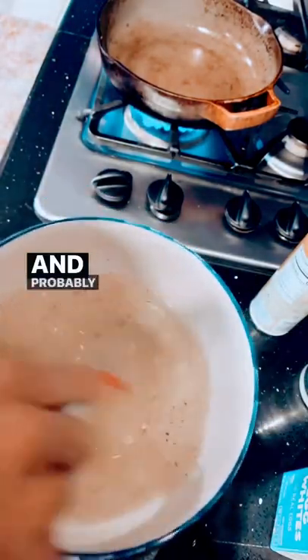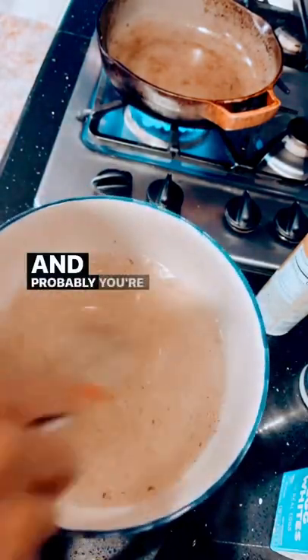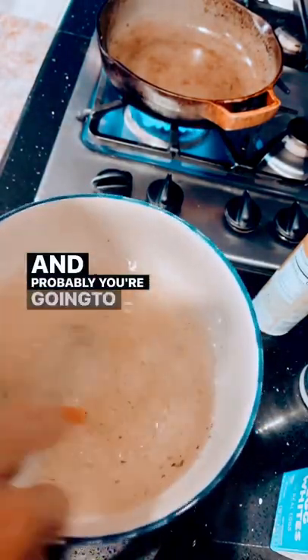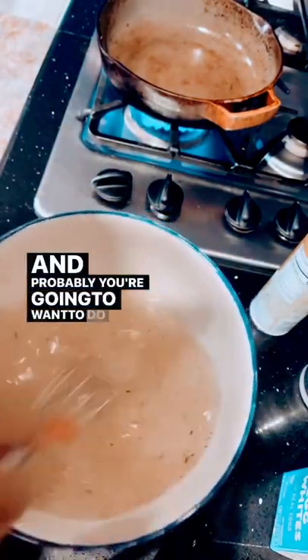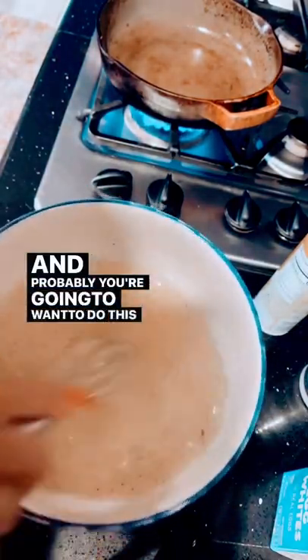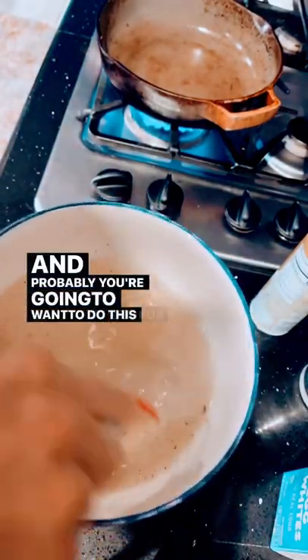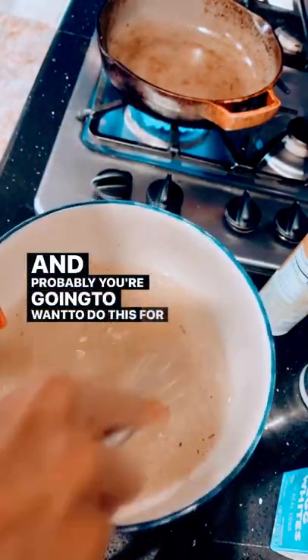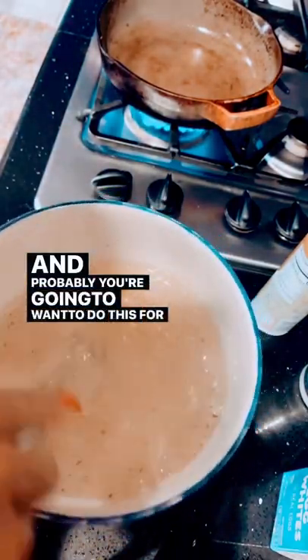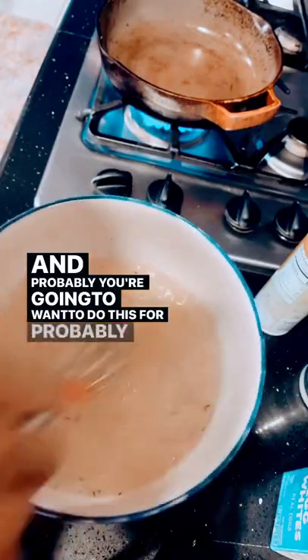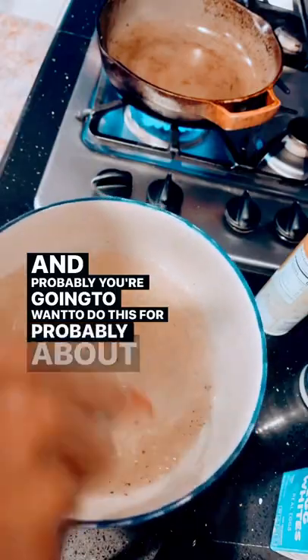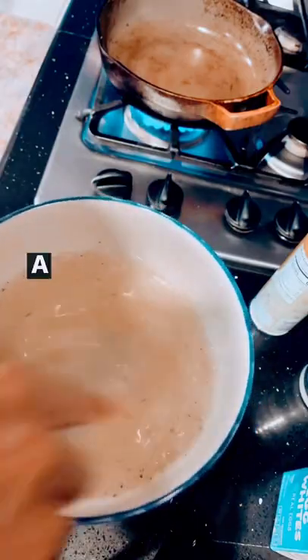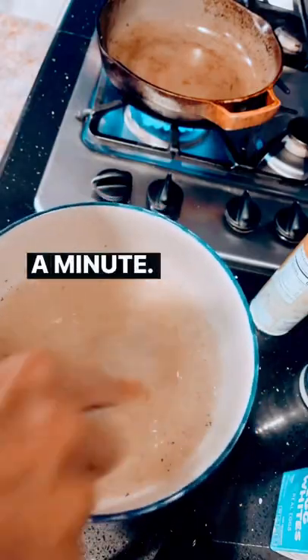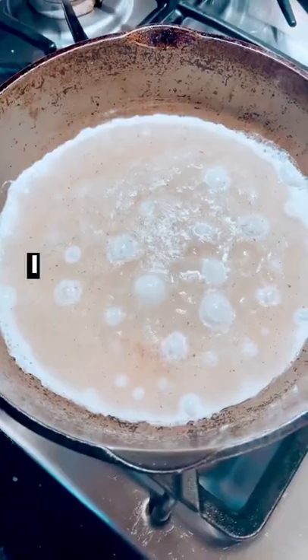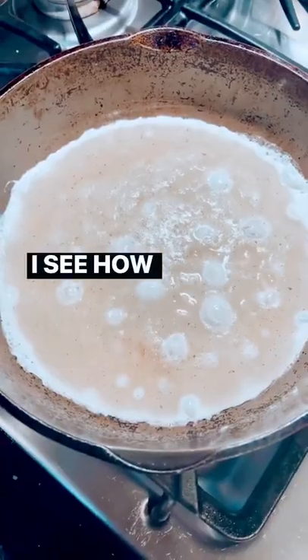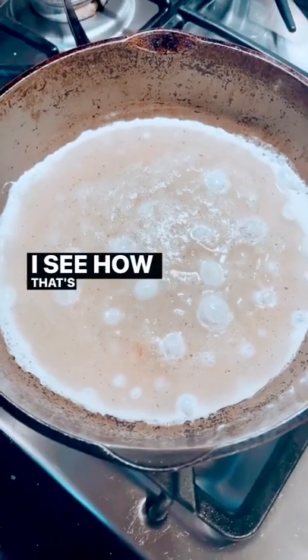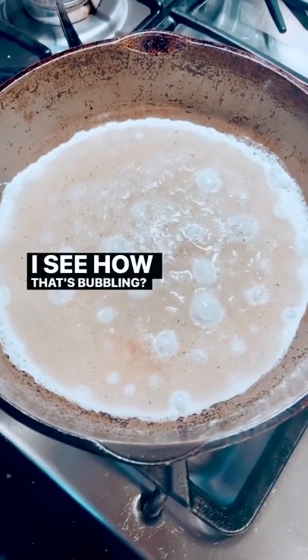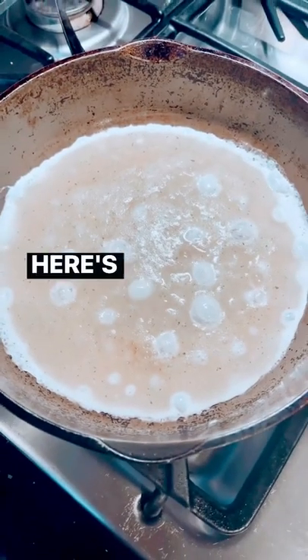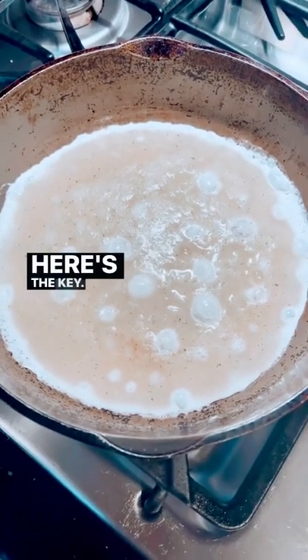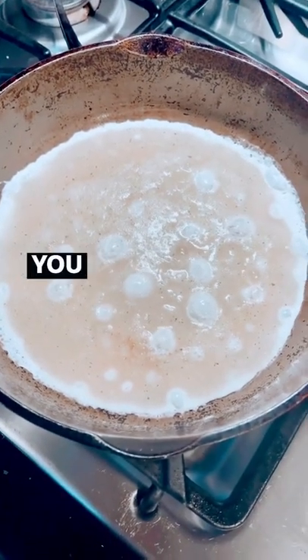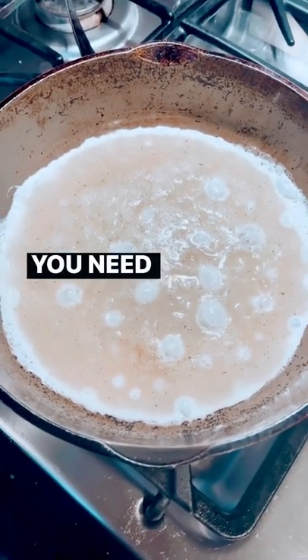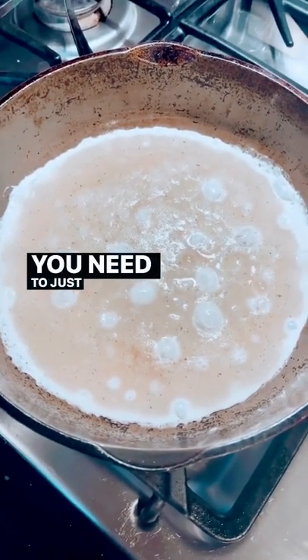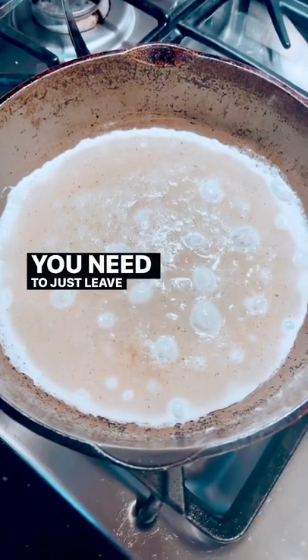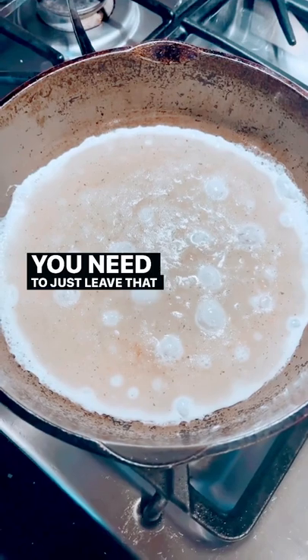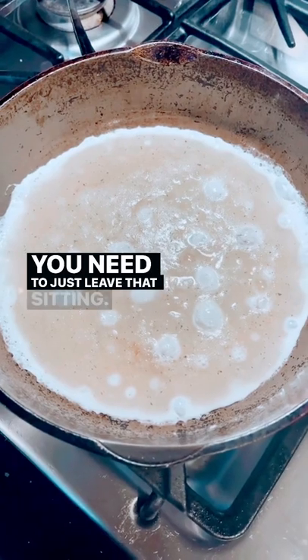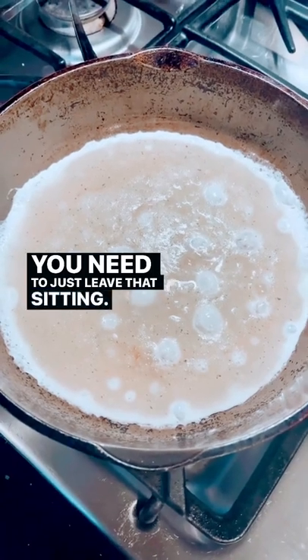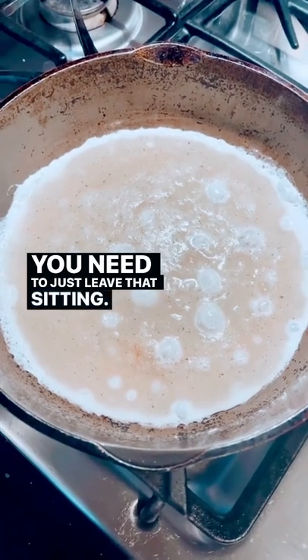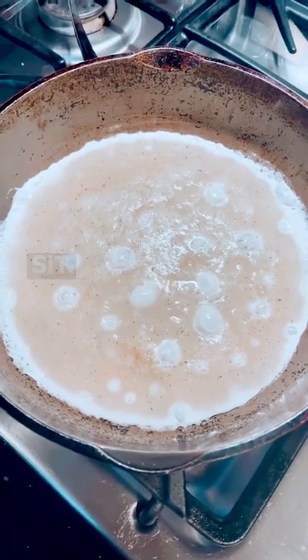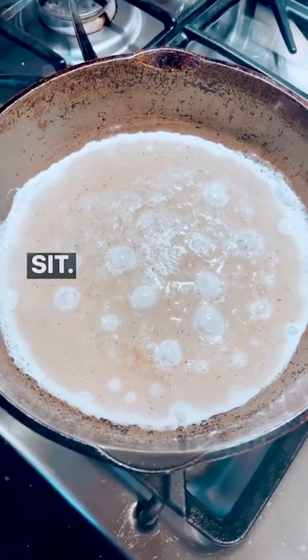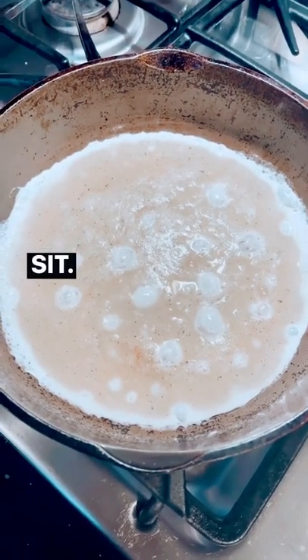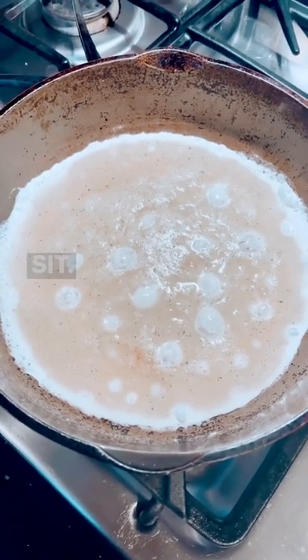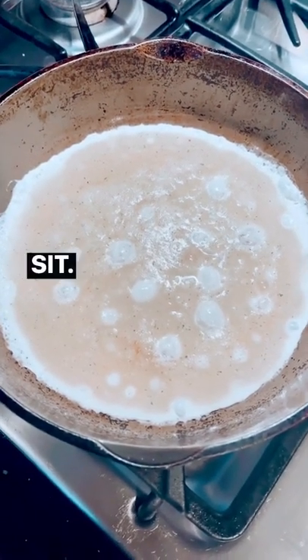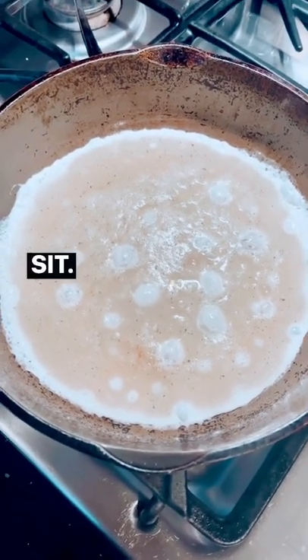You're probably gonna want to do this for about a minute. See how that's bubbling? Here's the key — you need to just leave that sitting.